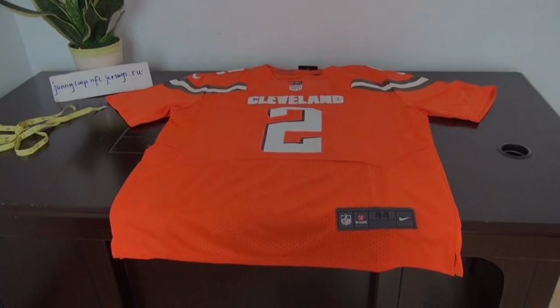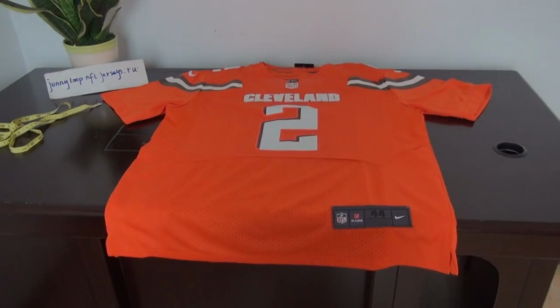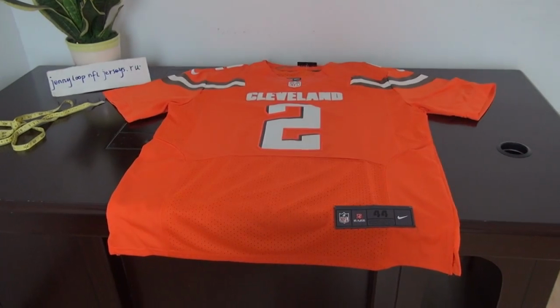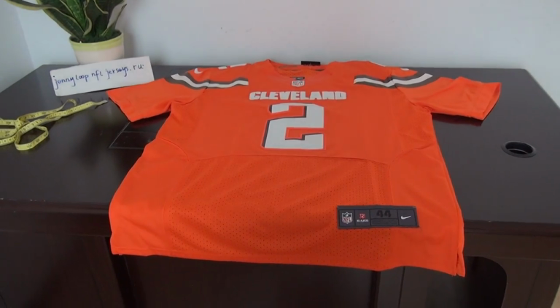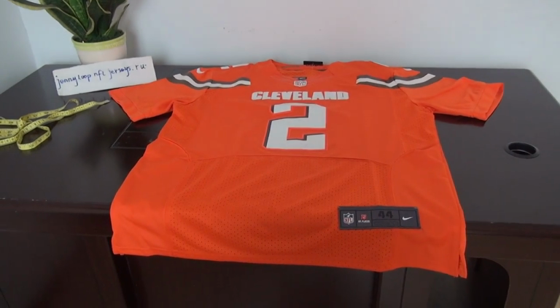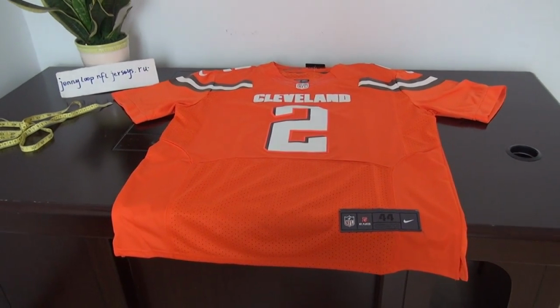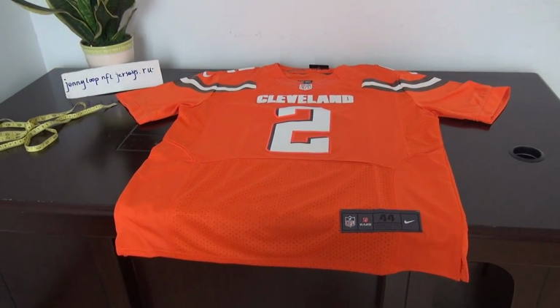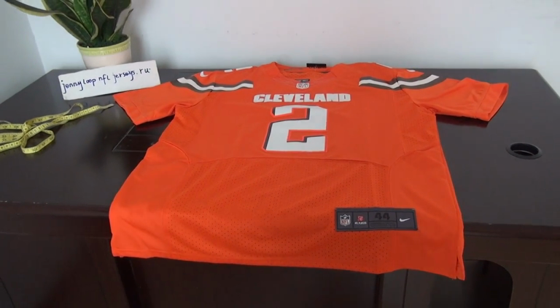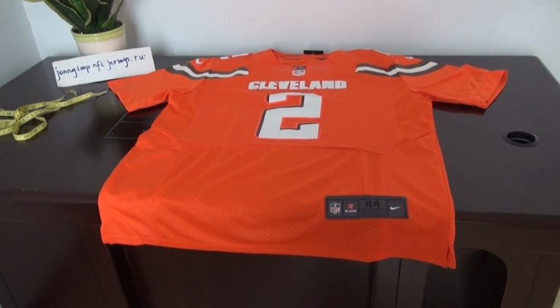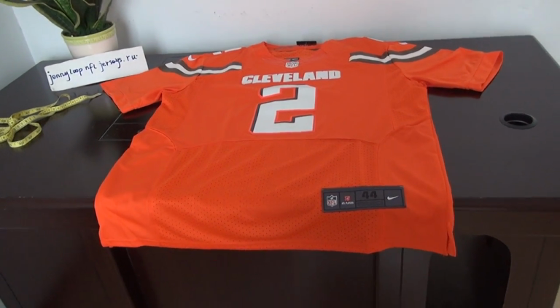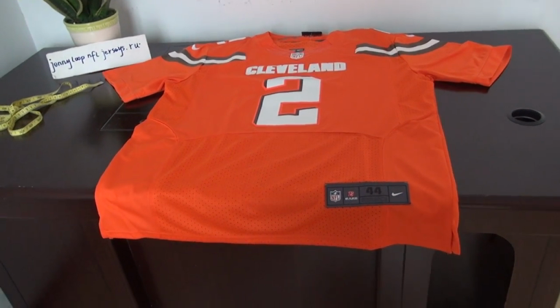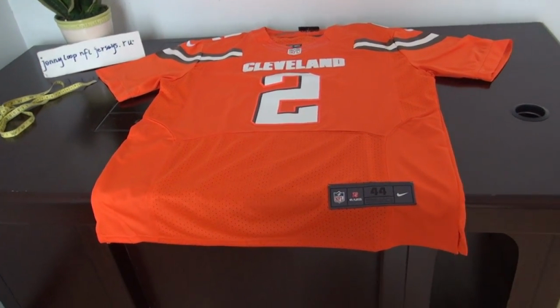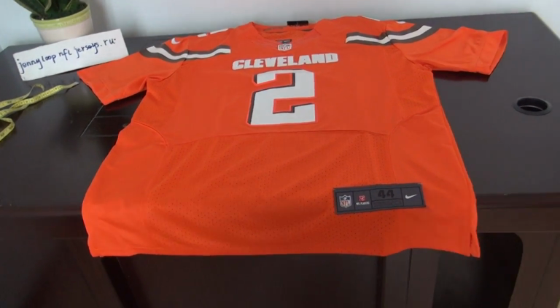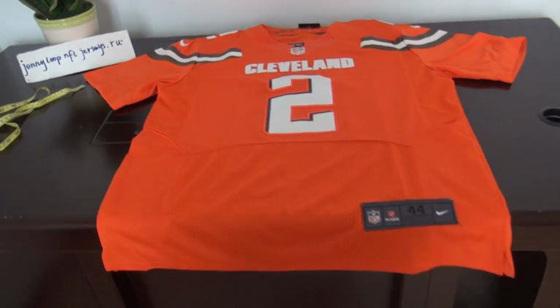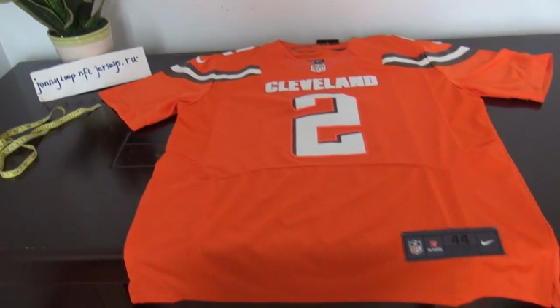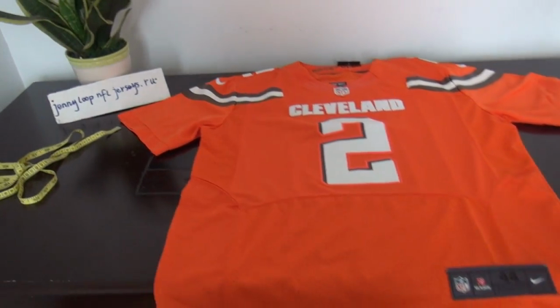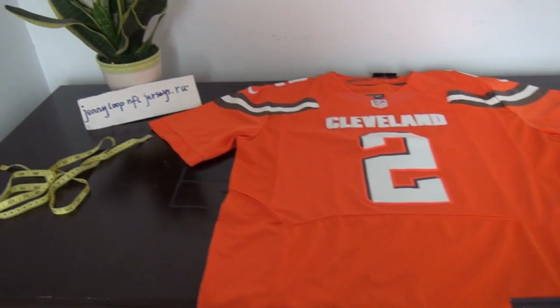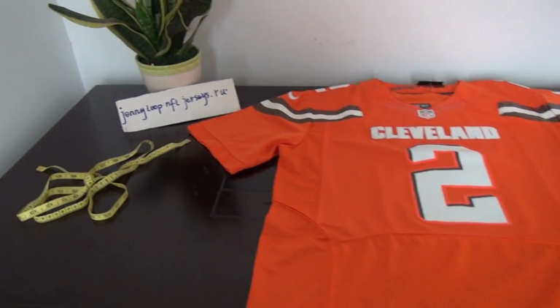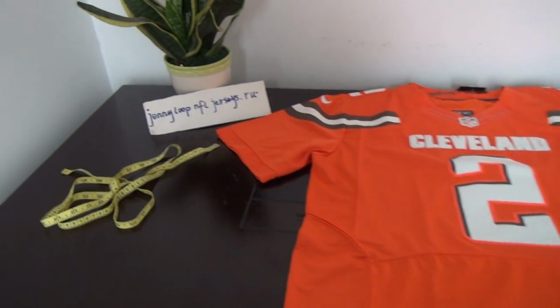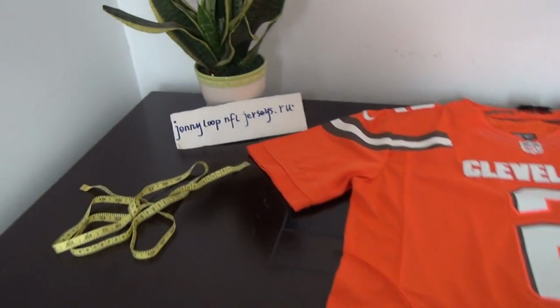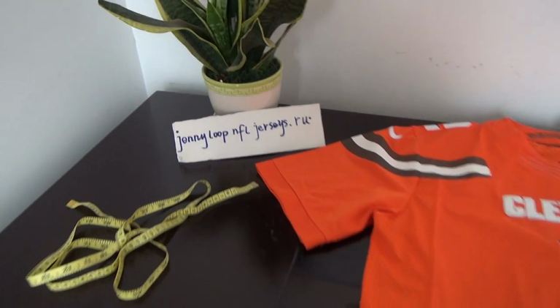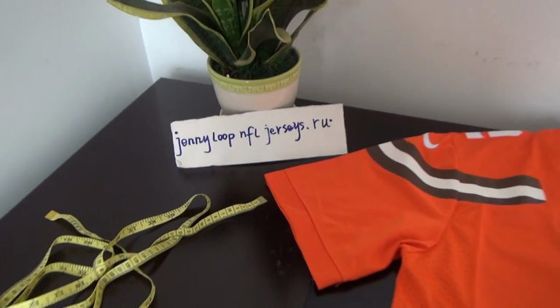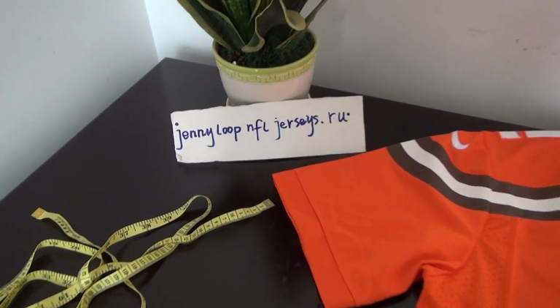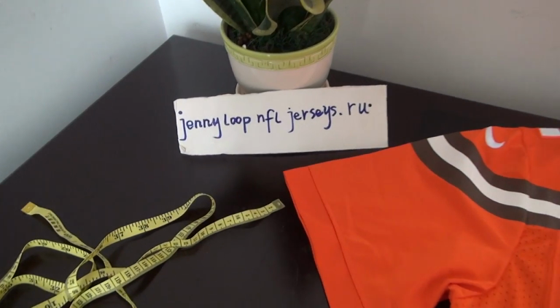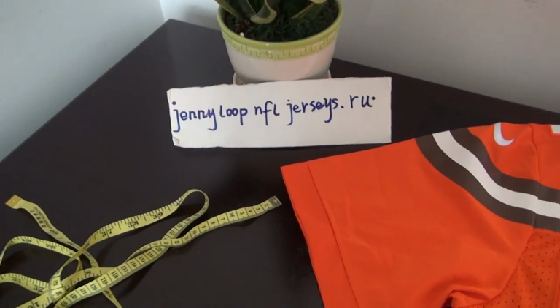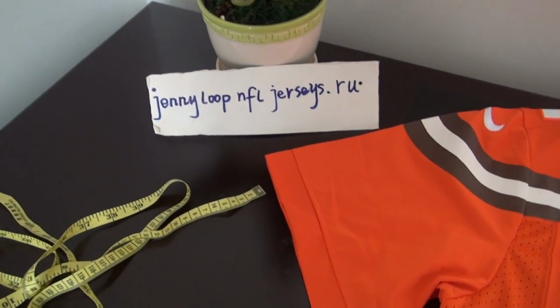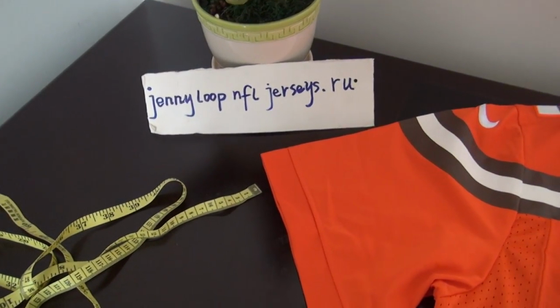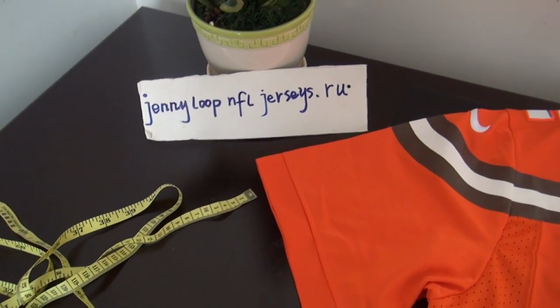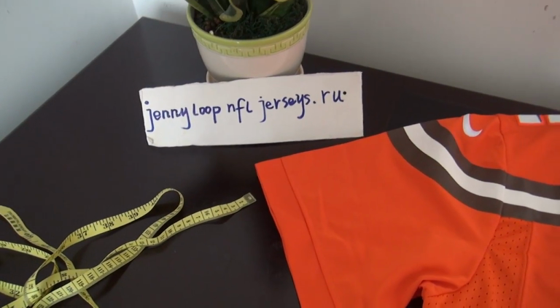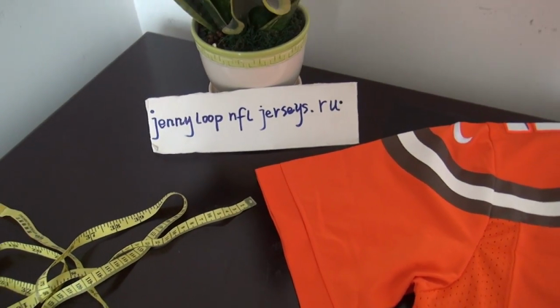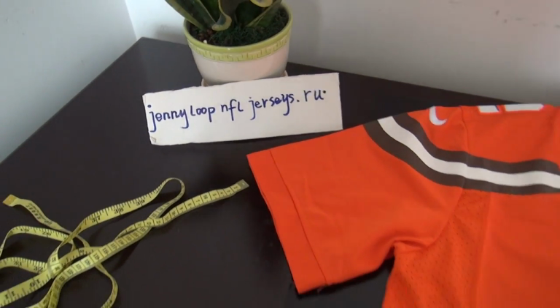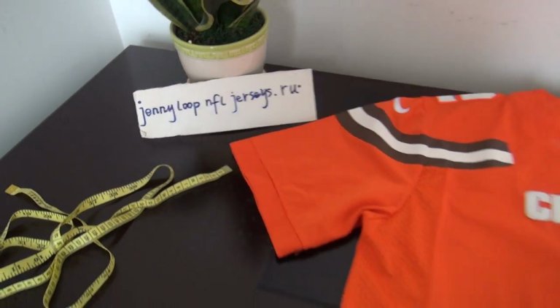Hey YouTube, this is Sandy. Sandy Smith from the website JennyLoopNFLJerzies.ru.